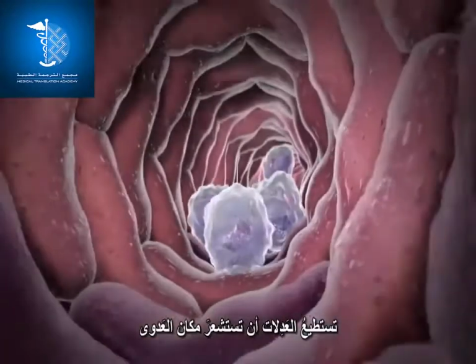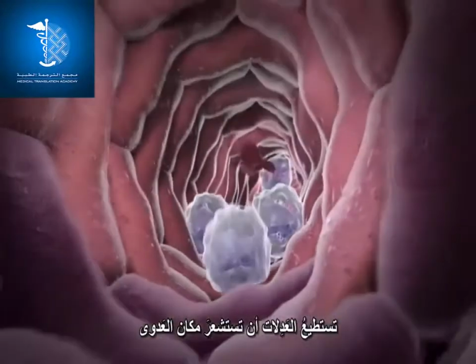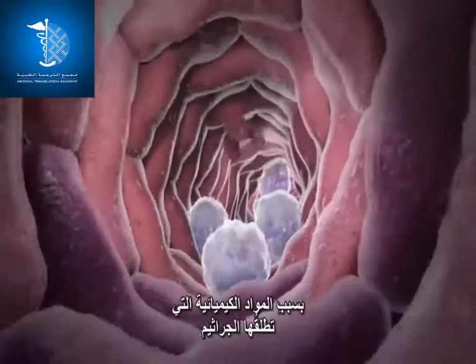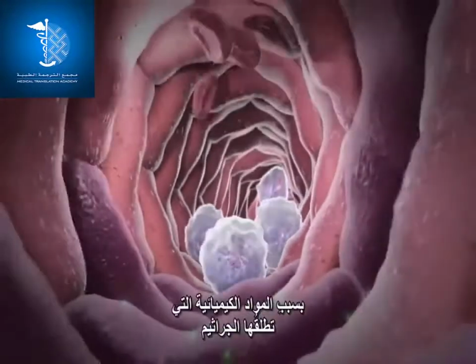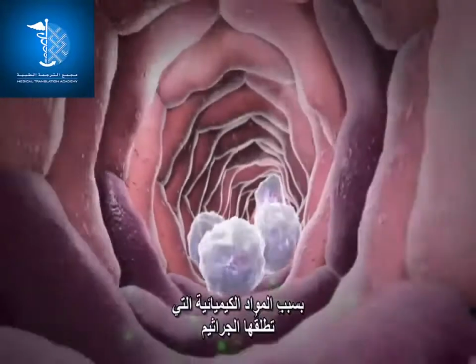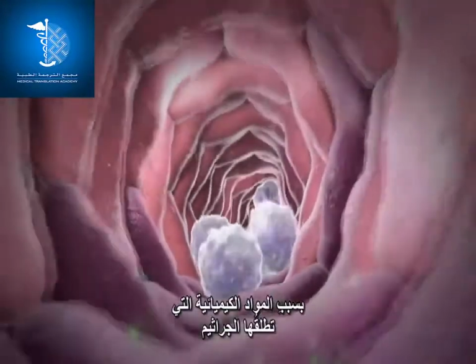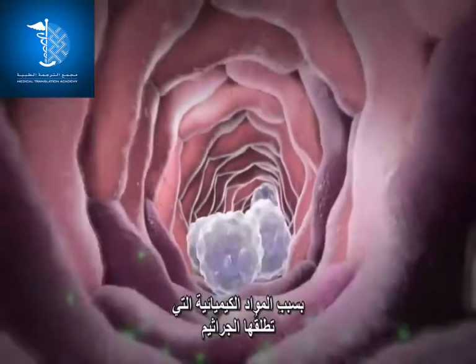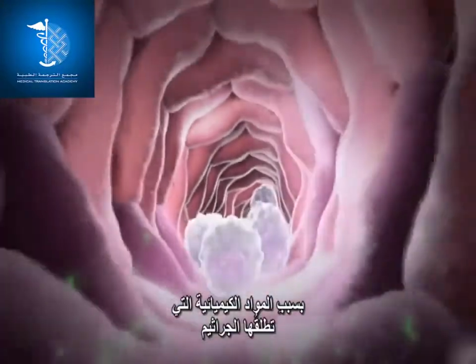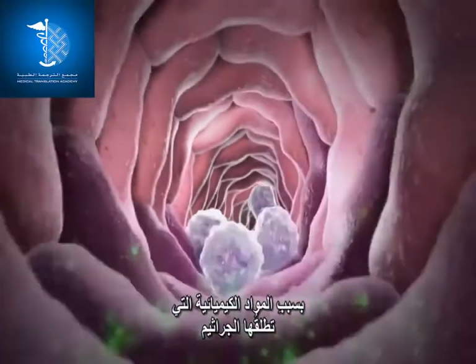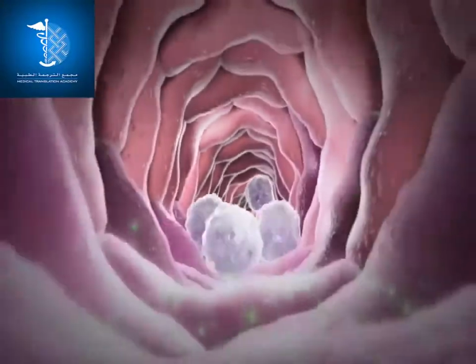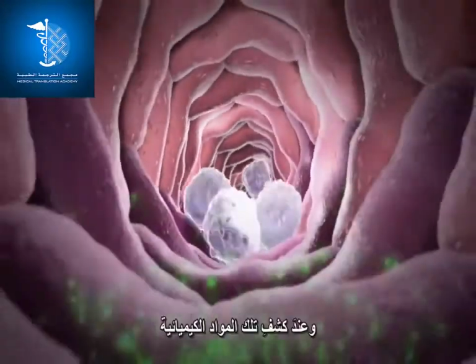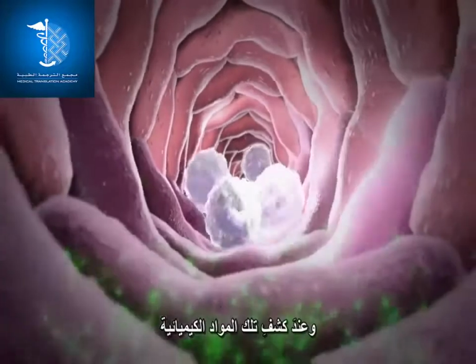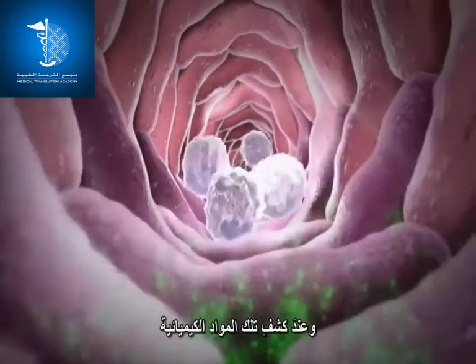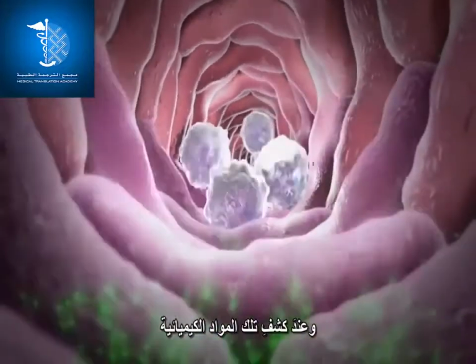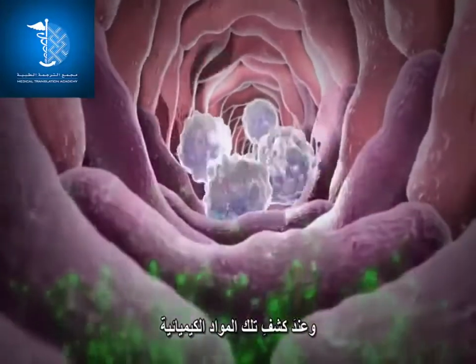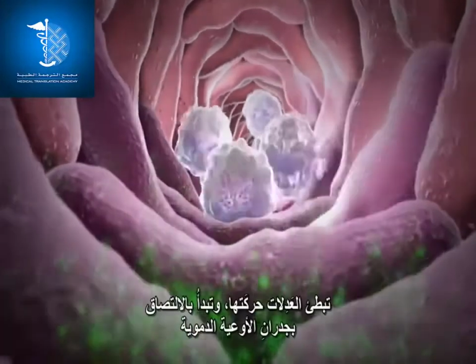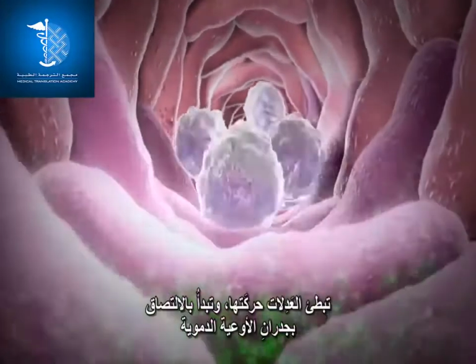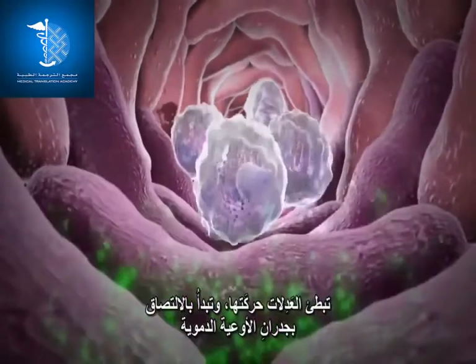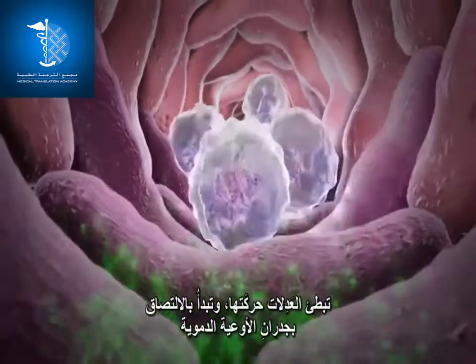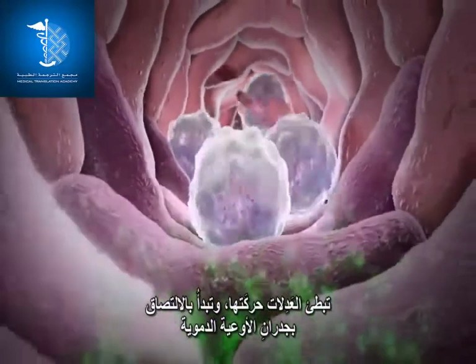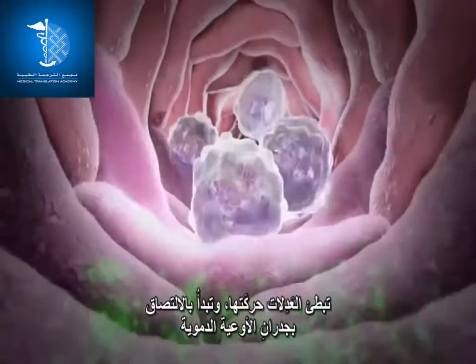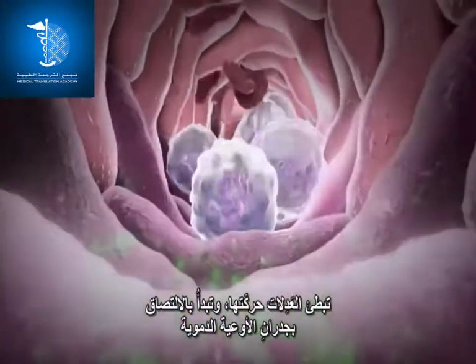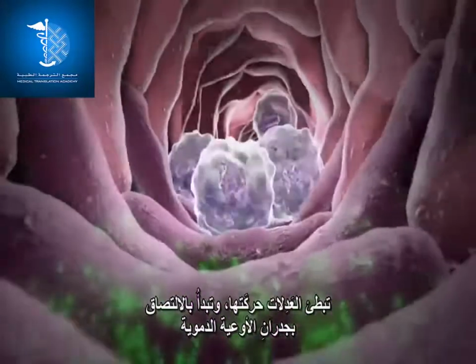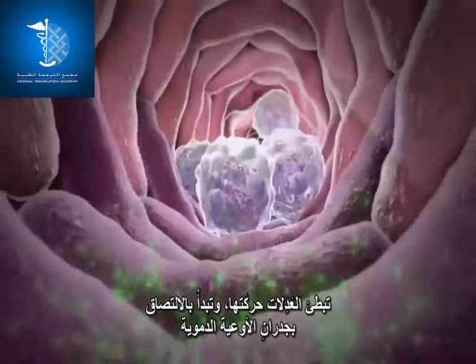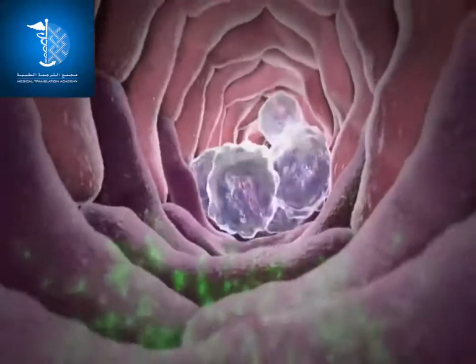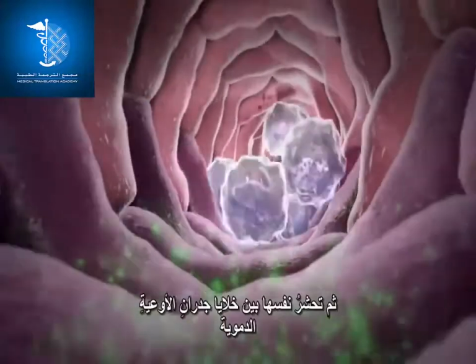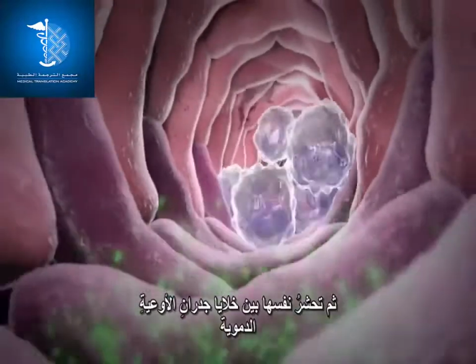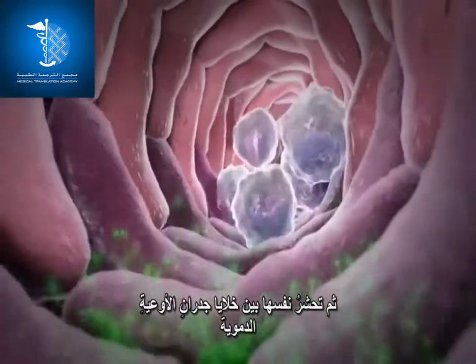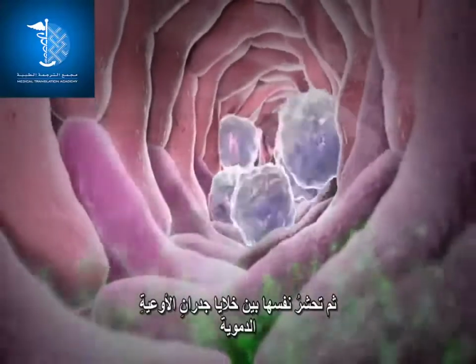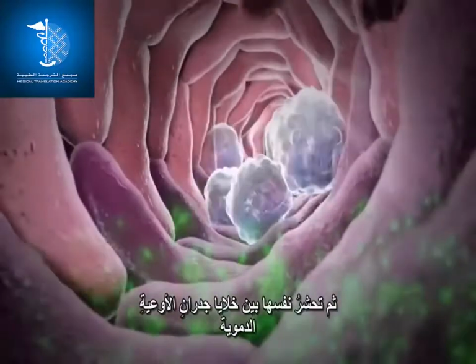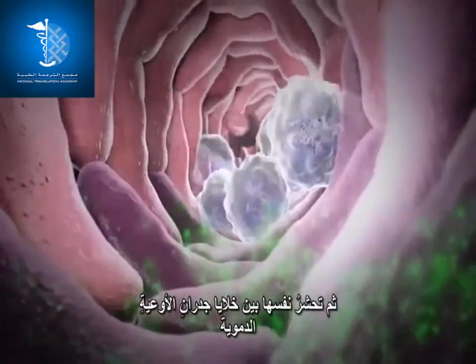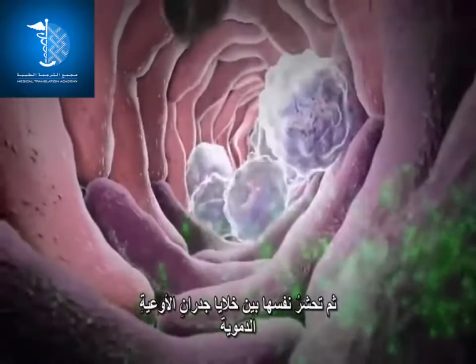Upon detecting these chemicals, neutrophils slow down and begin to stick to the walls of the blood vessel. They then squeeze between the cells of the blood vessel wall.